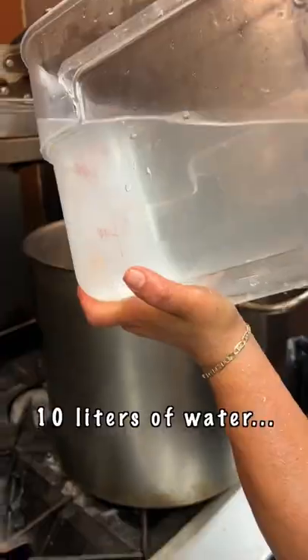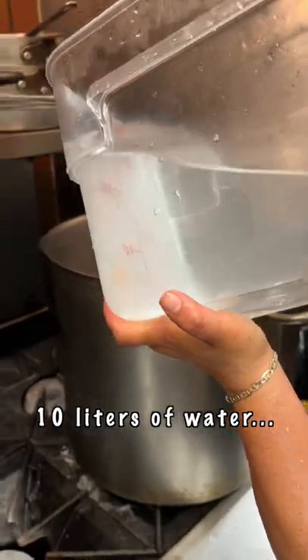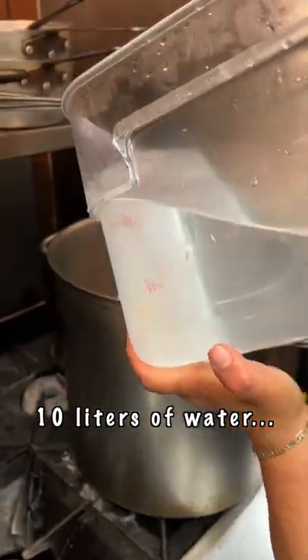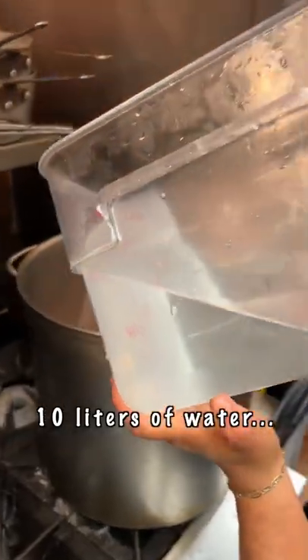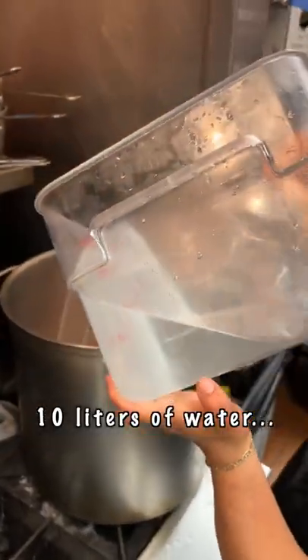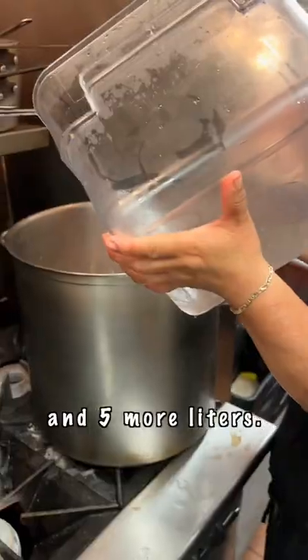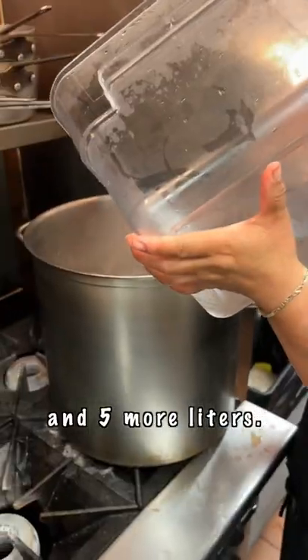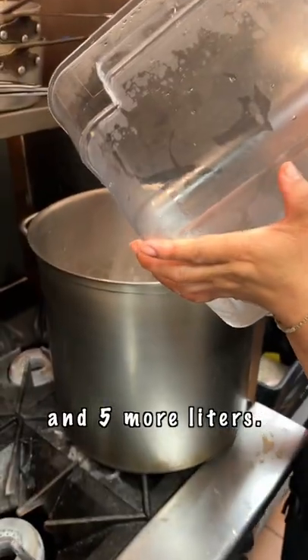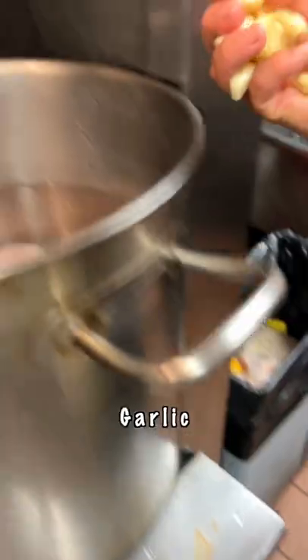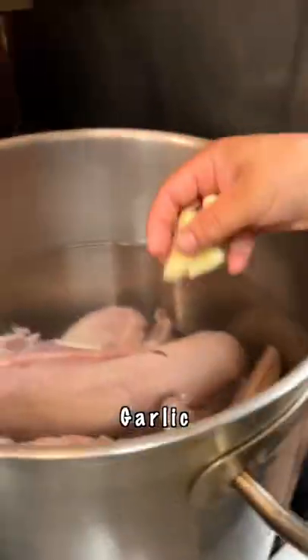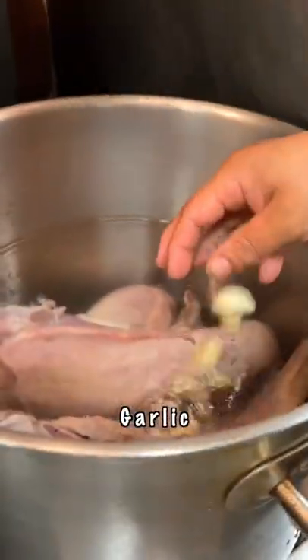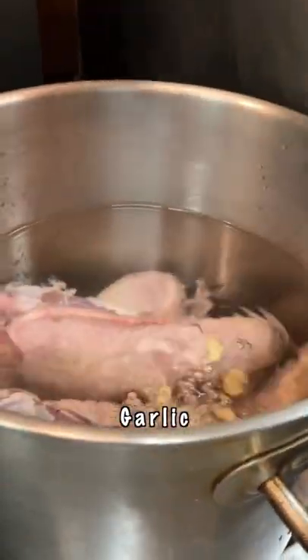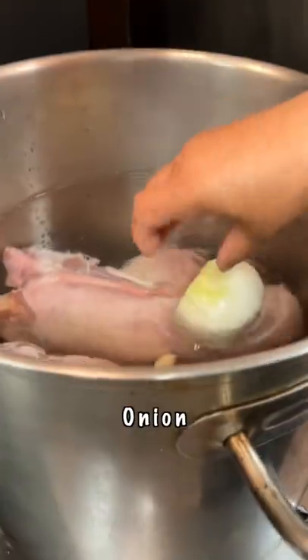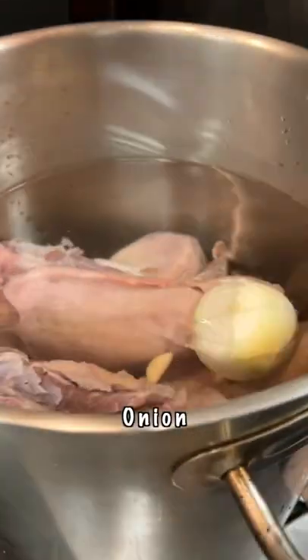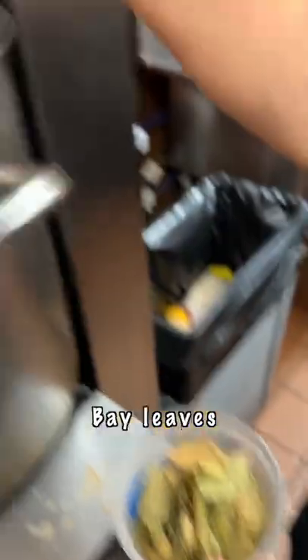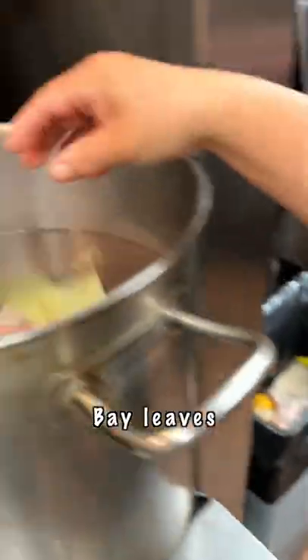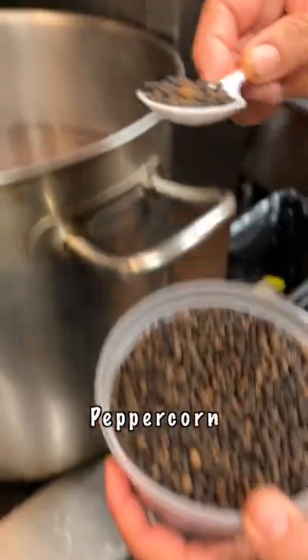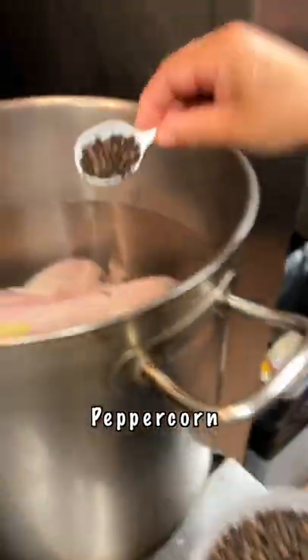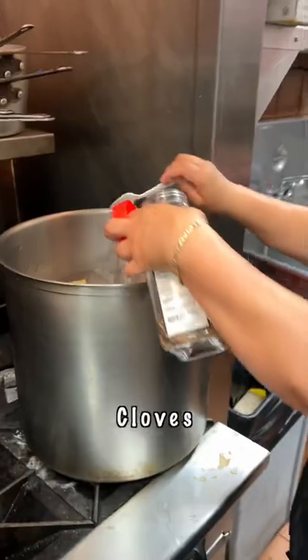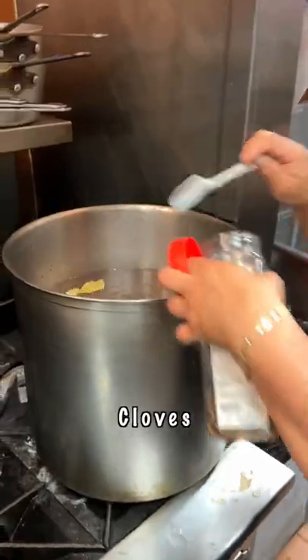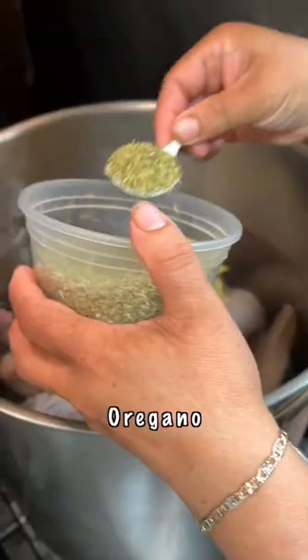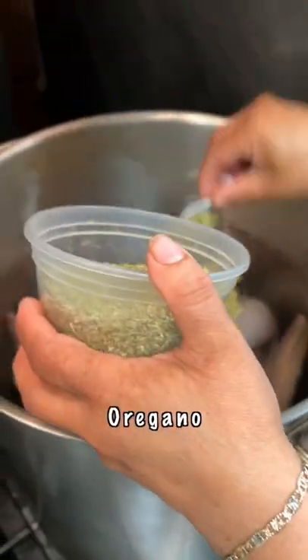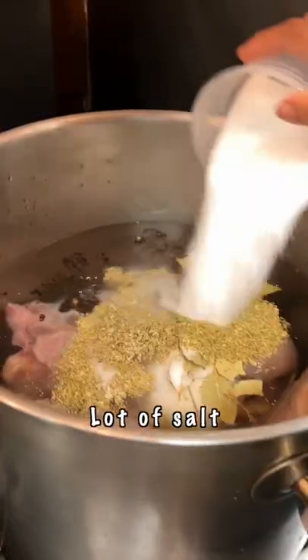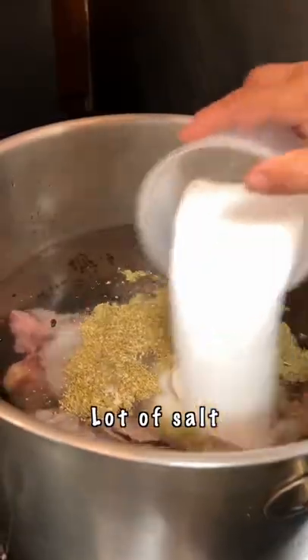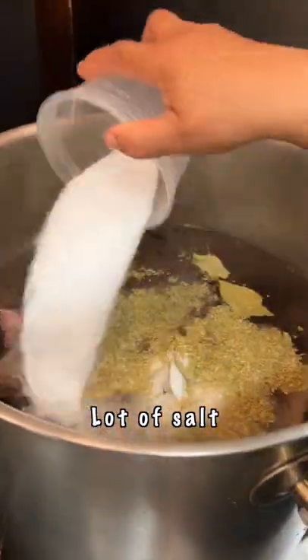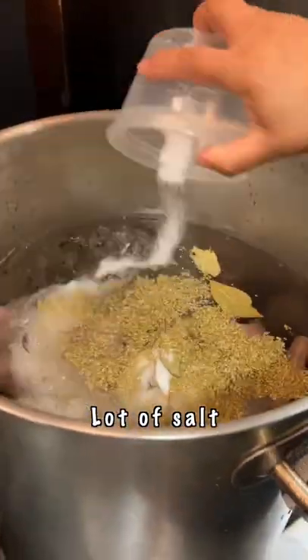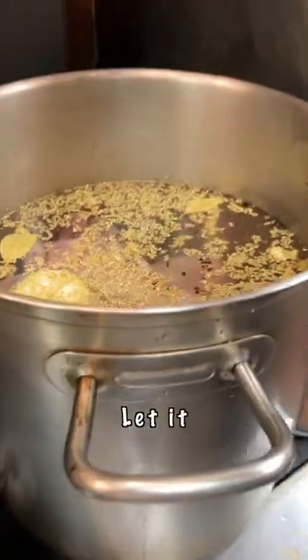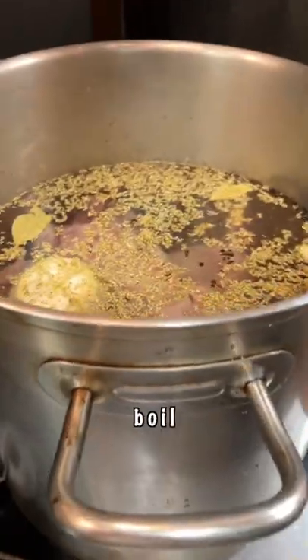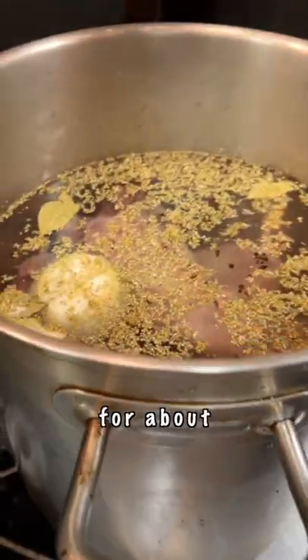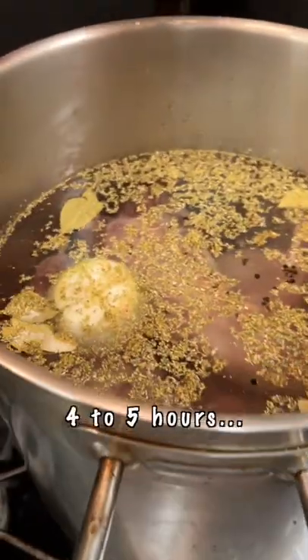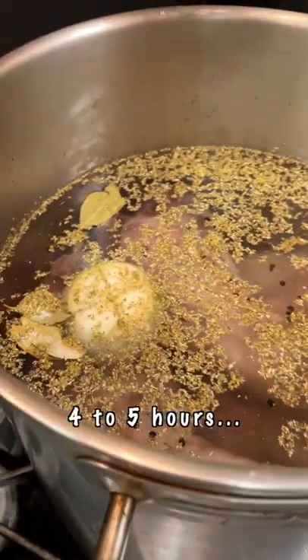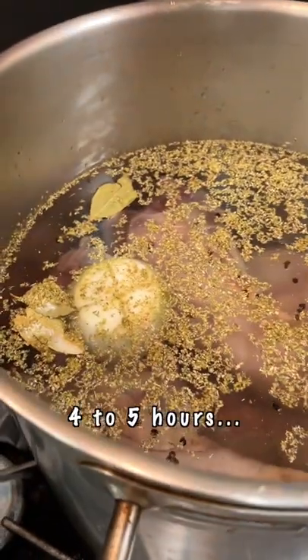10 liters of water, five more liters, garlic into the pot, one onion, bay leaves, peppercorn, clove, oregano, a lot of salt. Let it boil for about four to five hours.